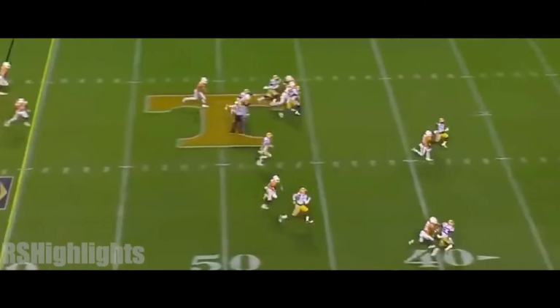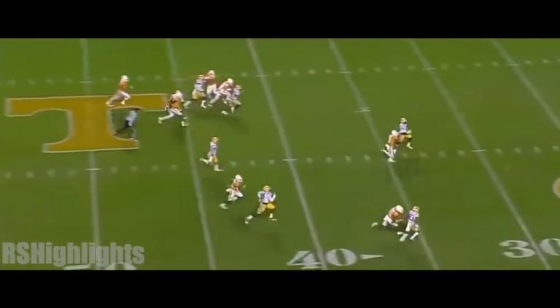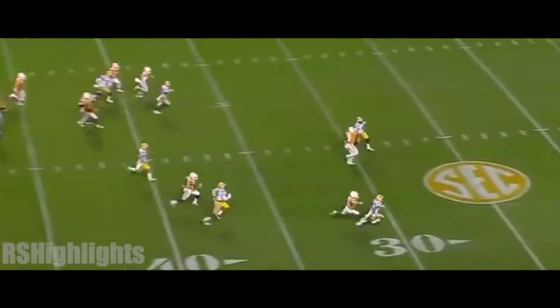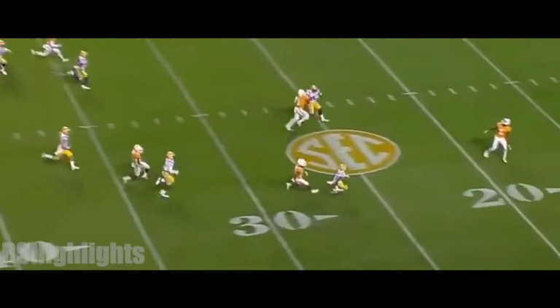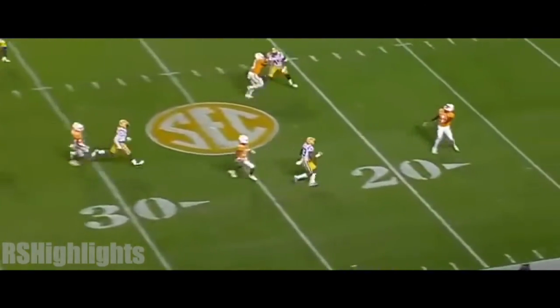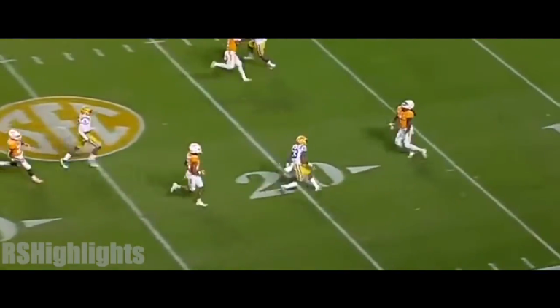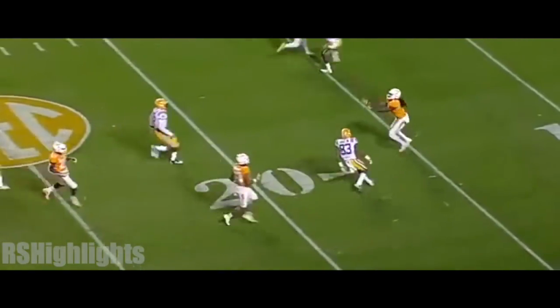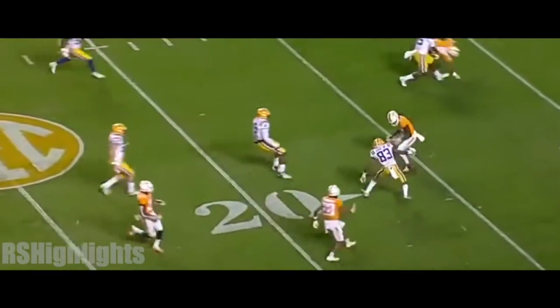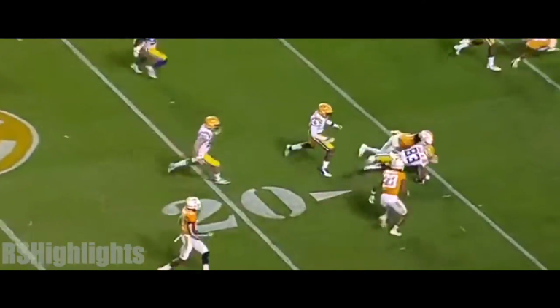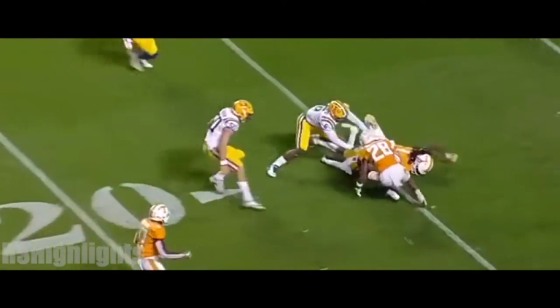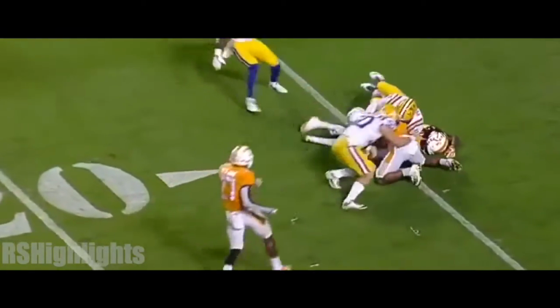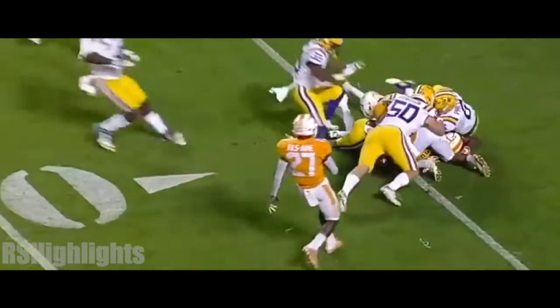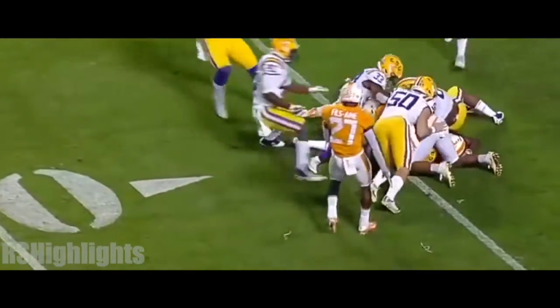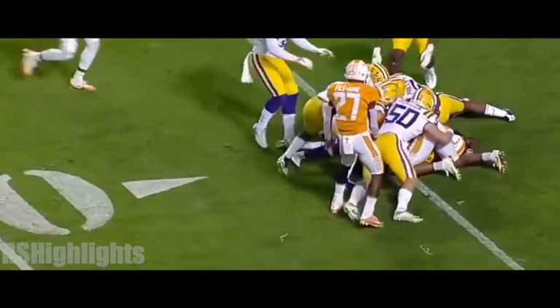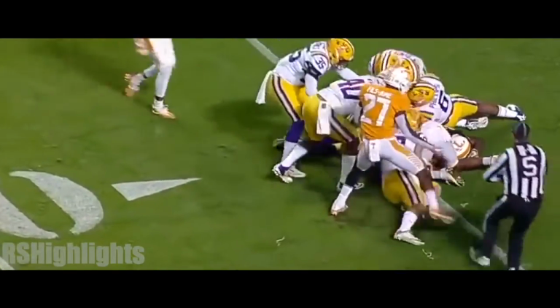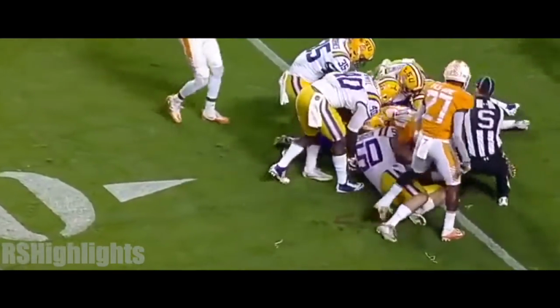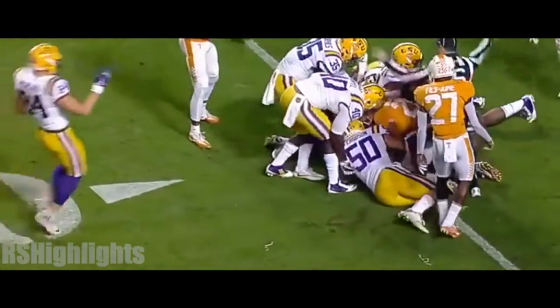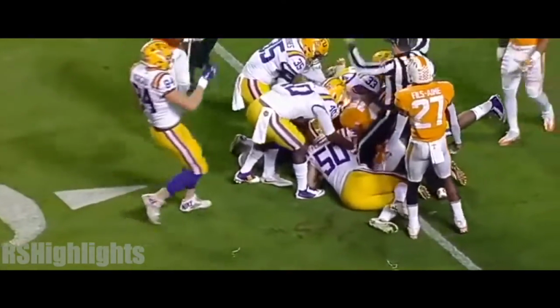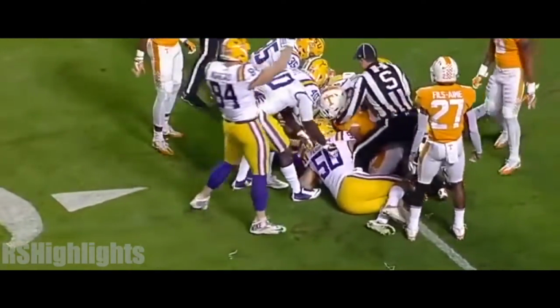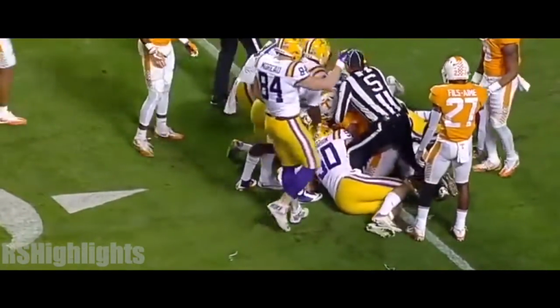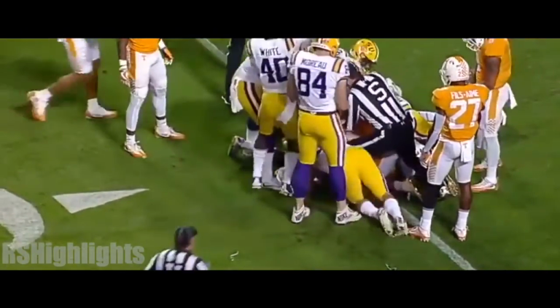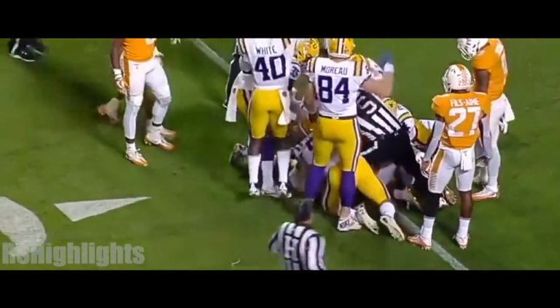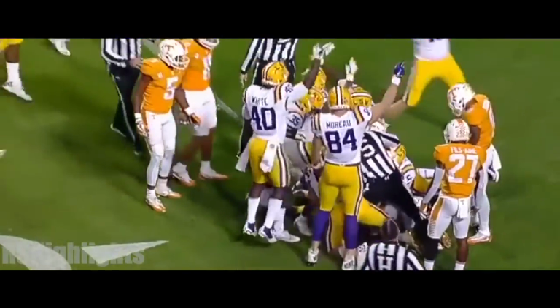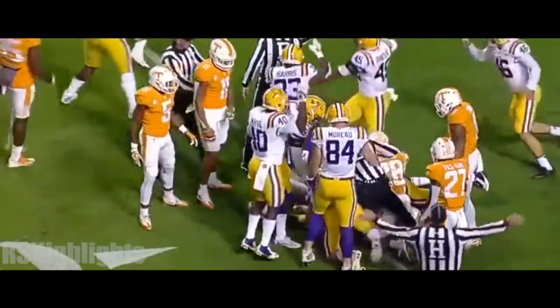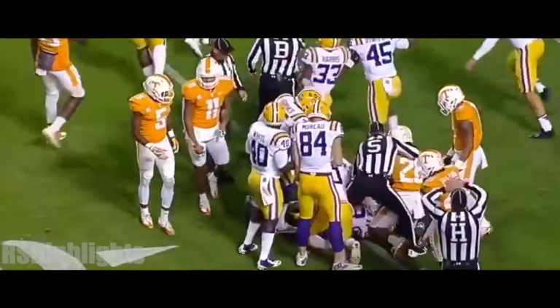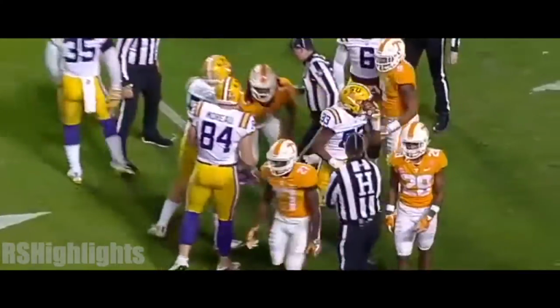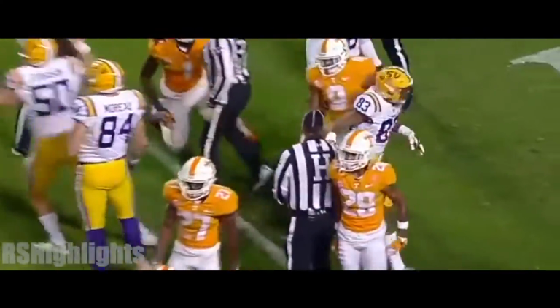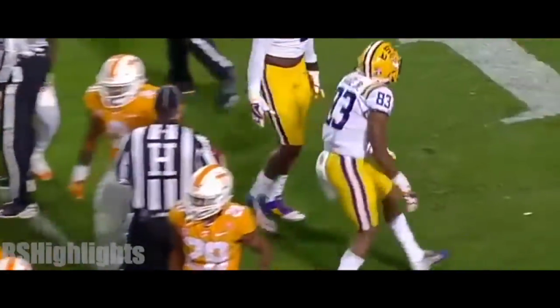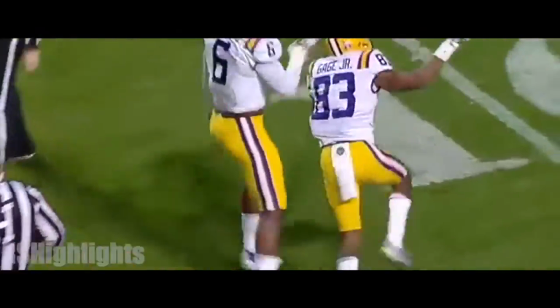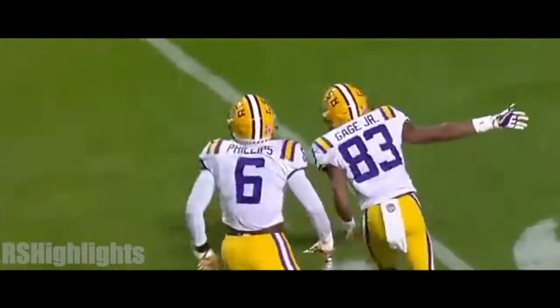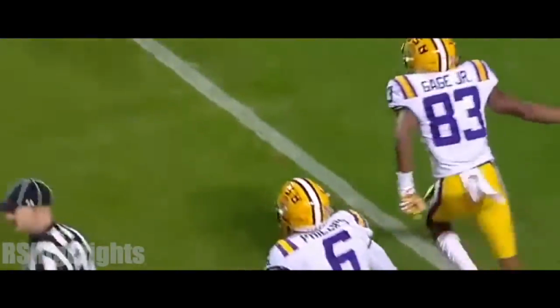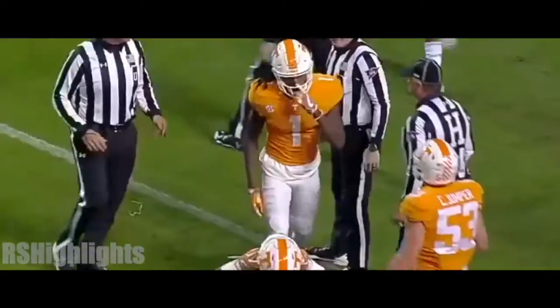Marquez Calloway calls for another fair catch — lost it at the 15-yard line! LSU's got the football. Russell Gage comes up with the recovery.